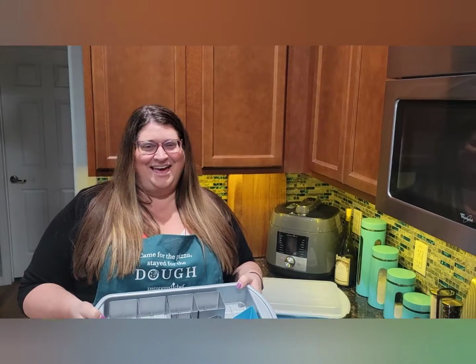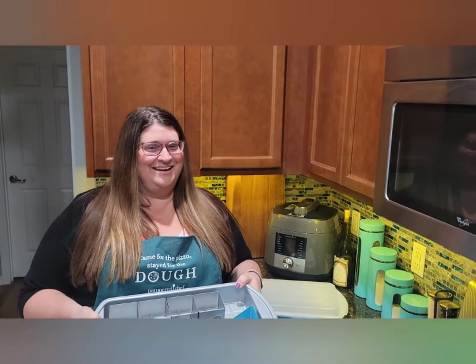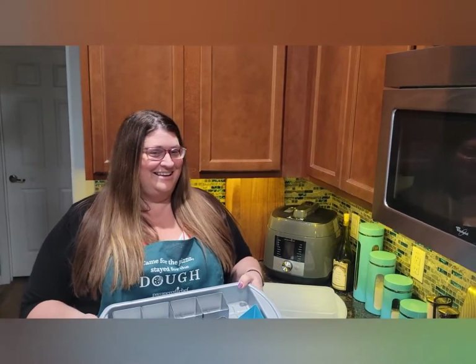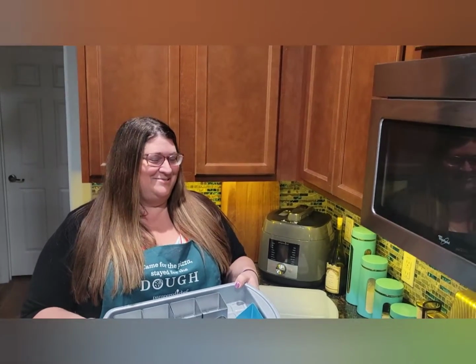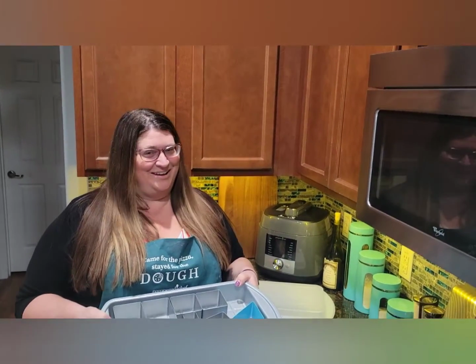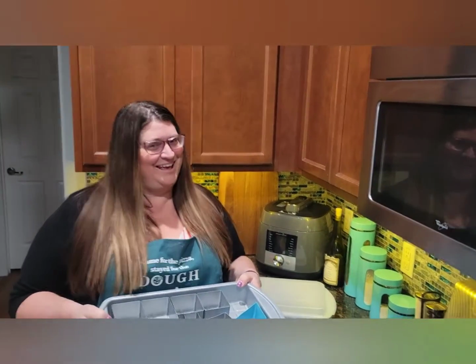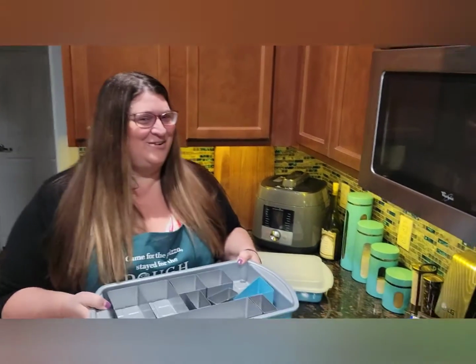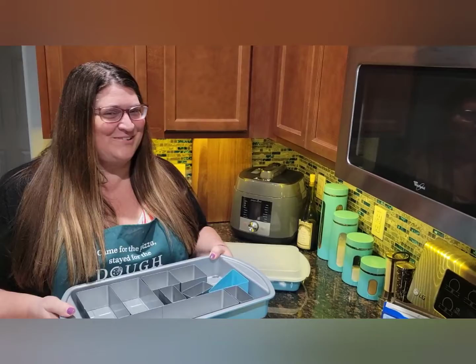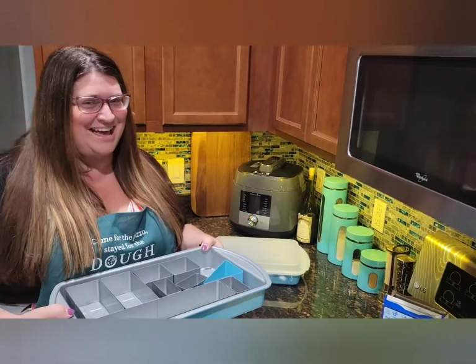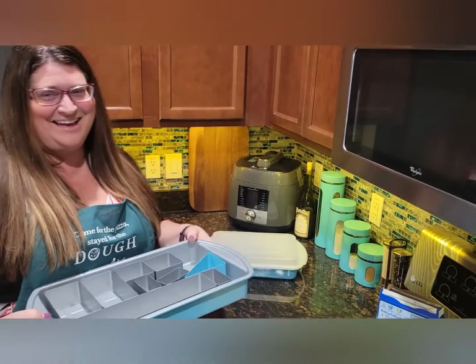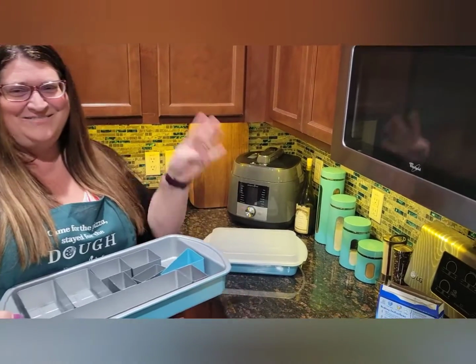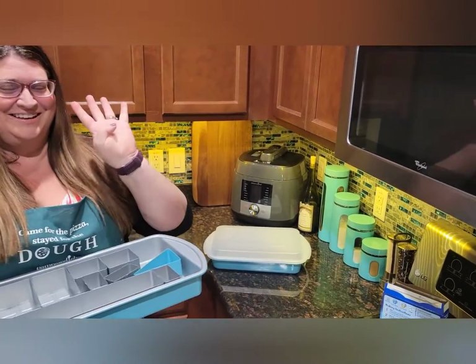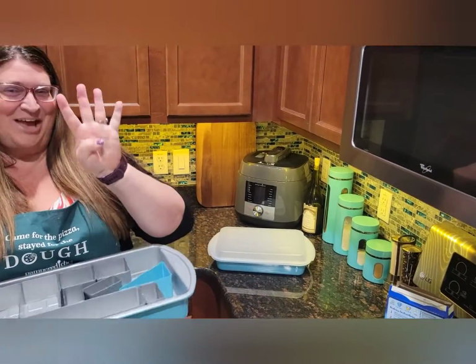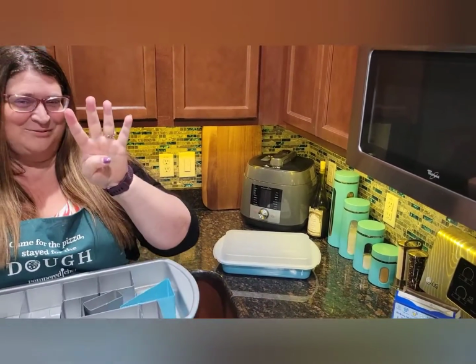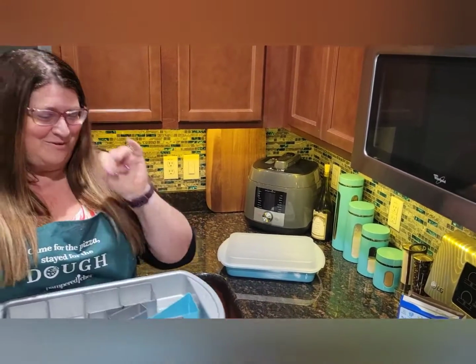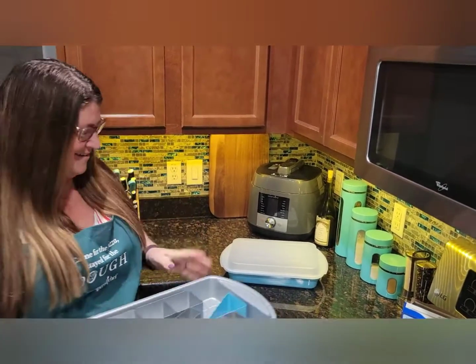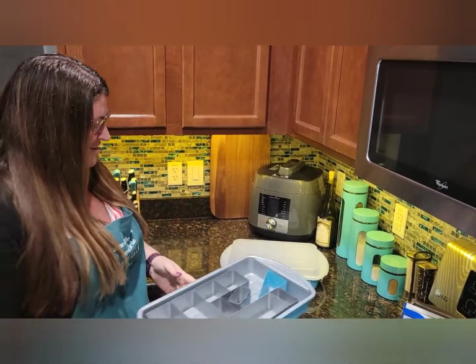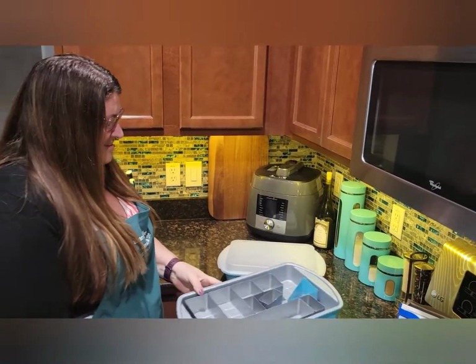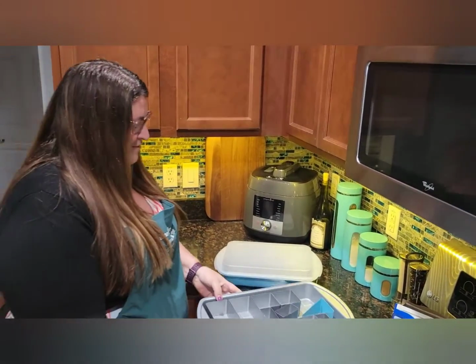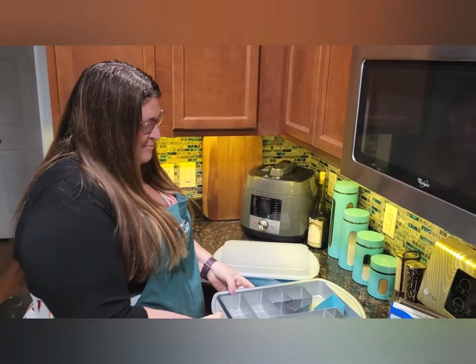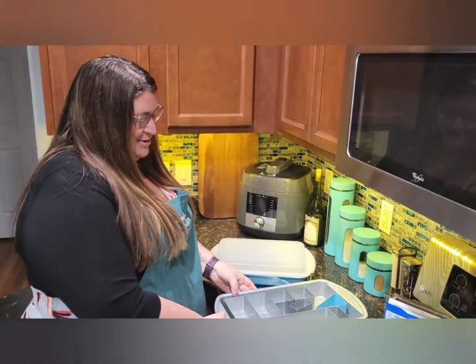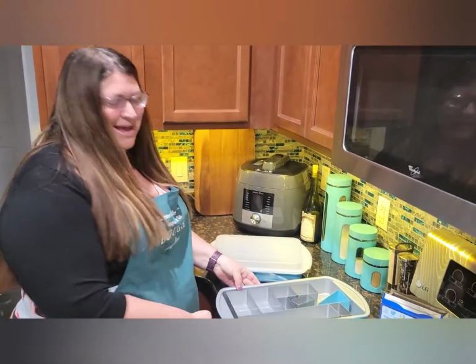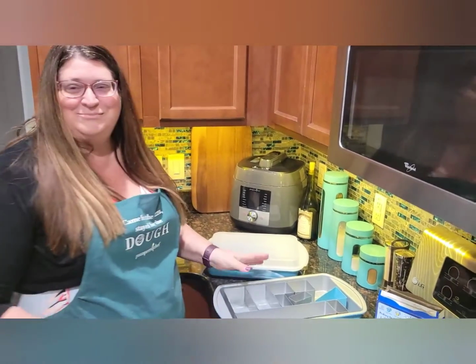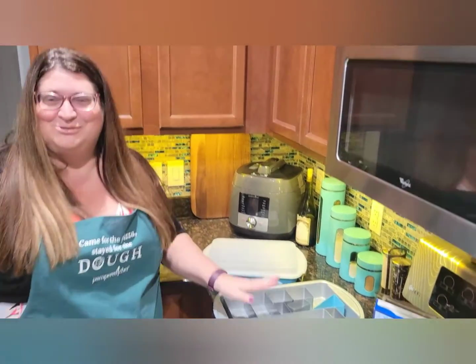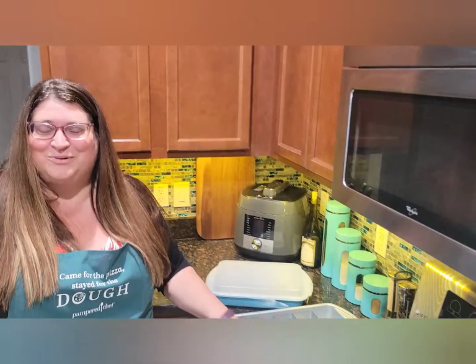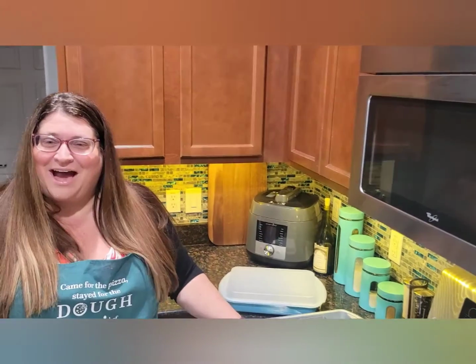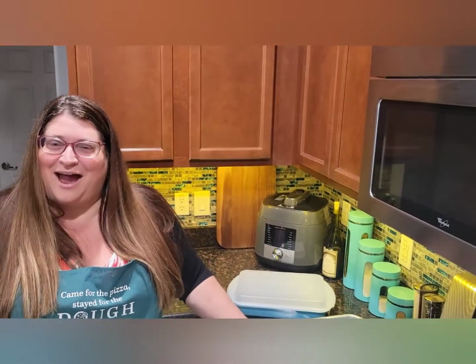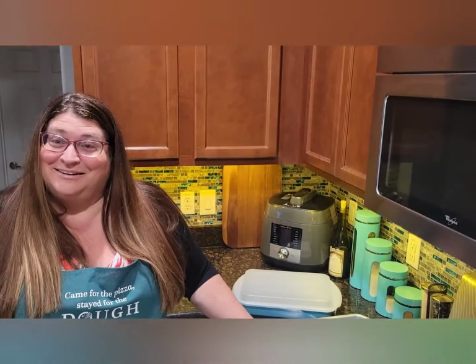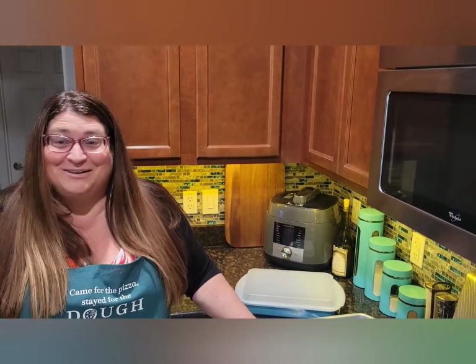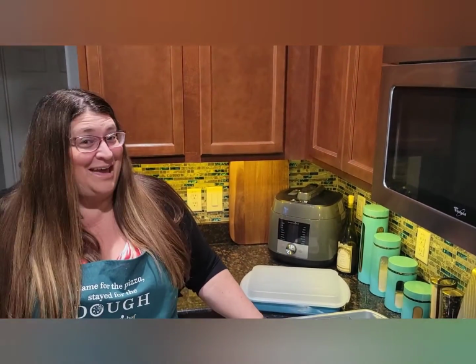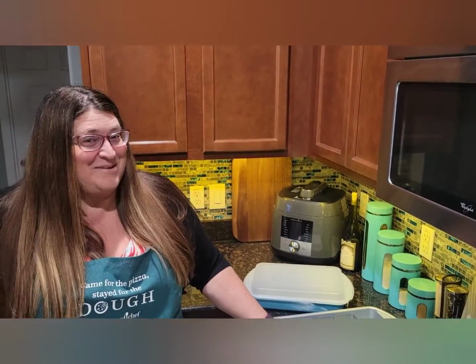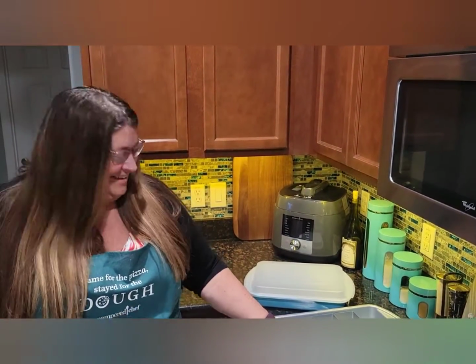Hey honey, it's wedding anniversary time, chapter 4, so I thought this would be a good time to get out our number letter cake pan.